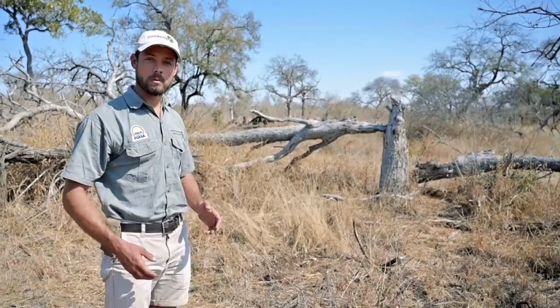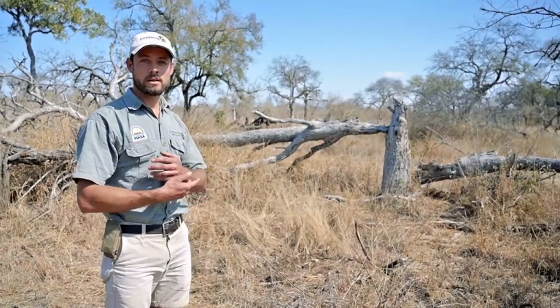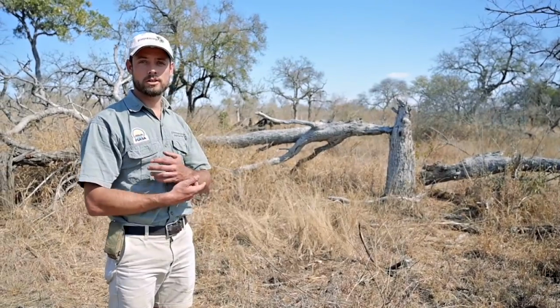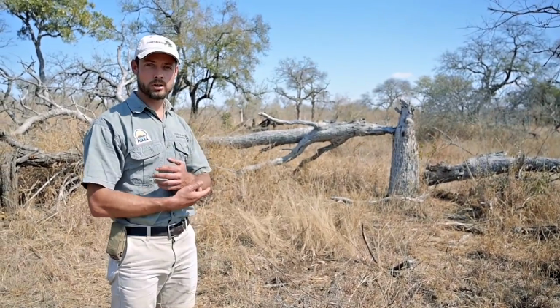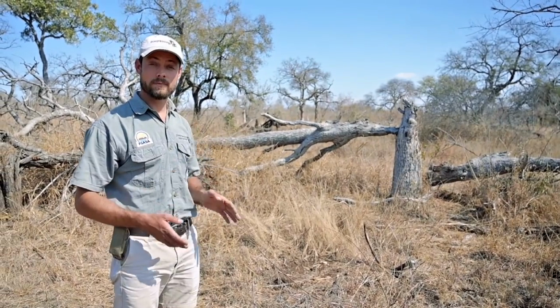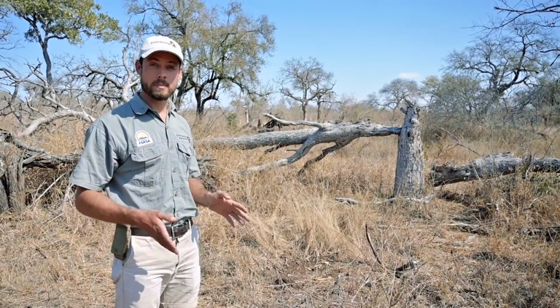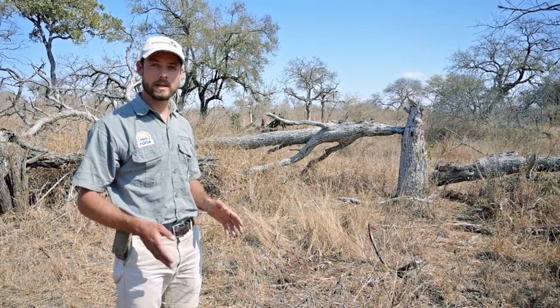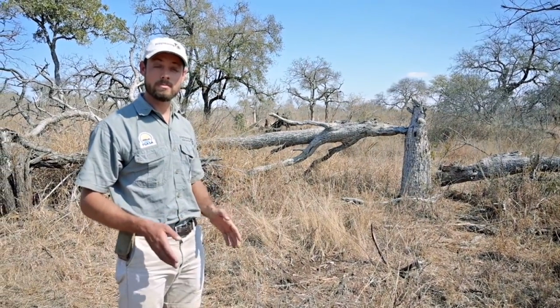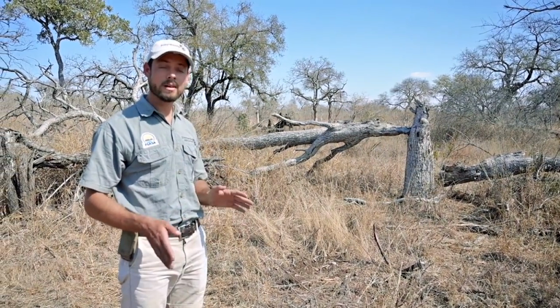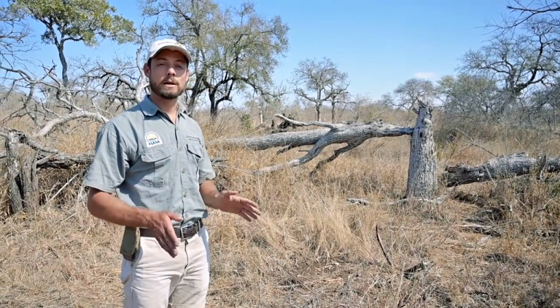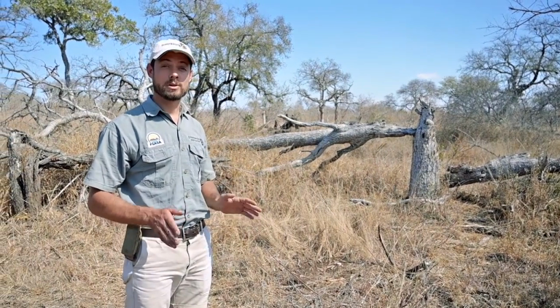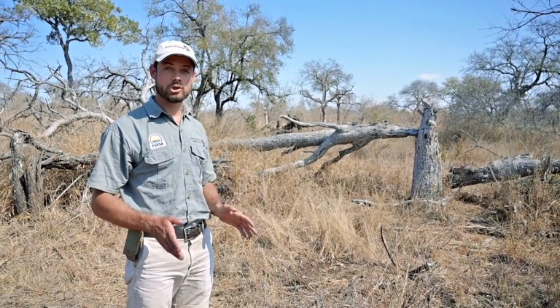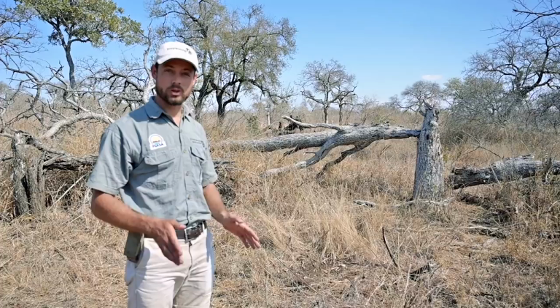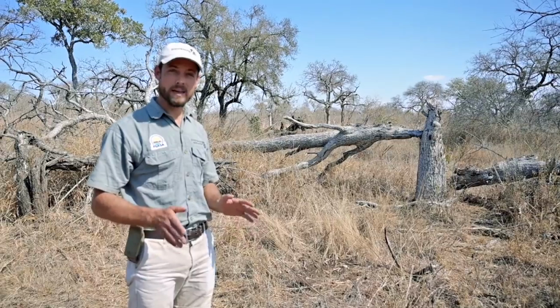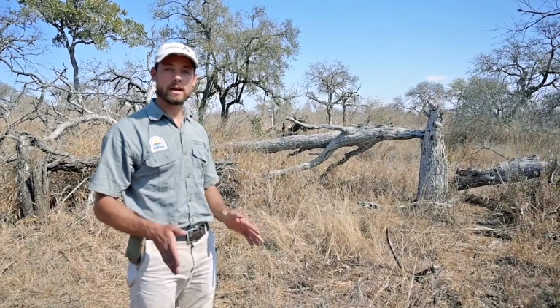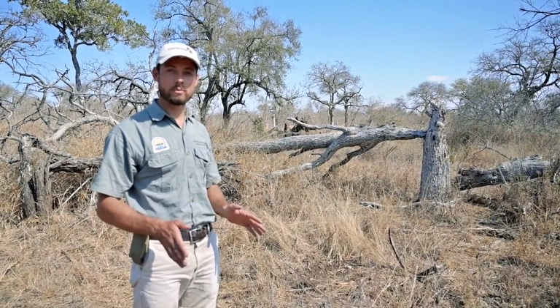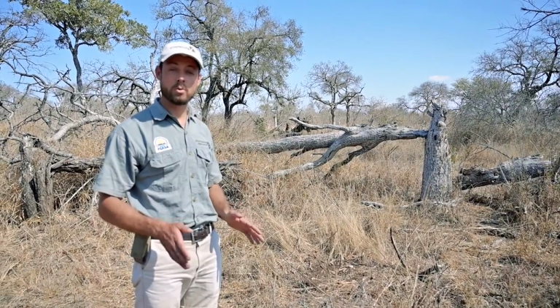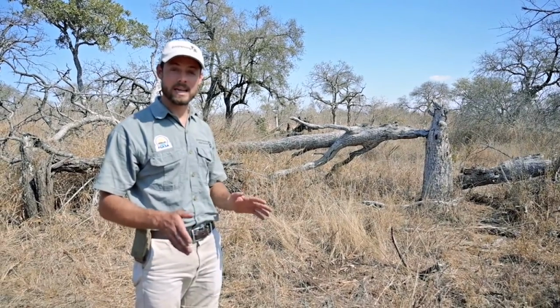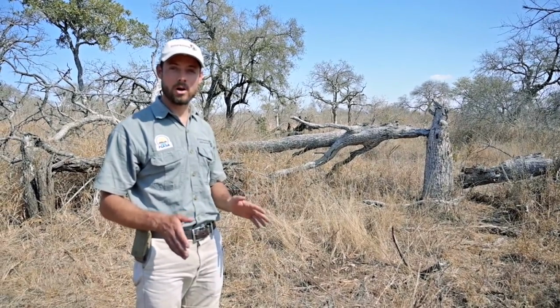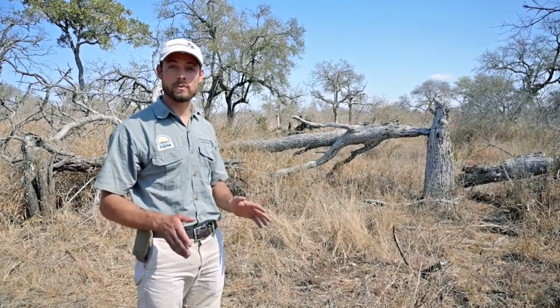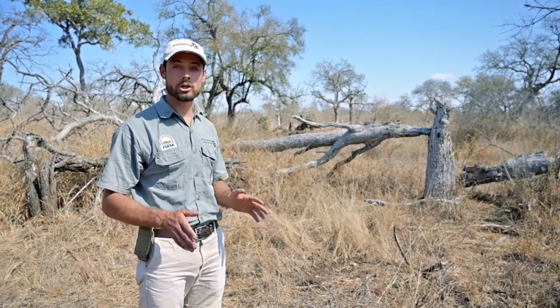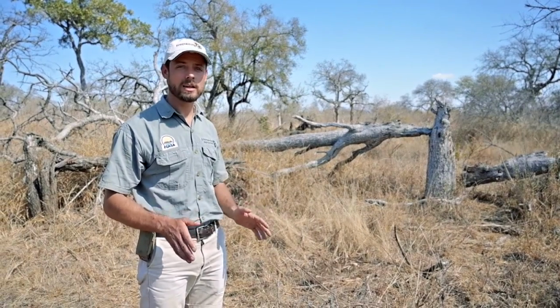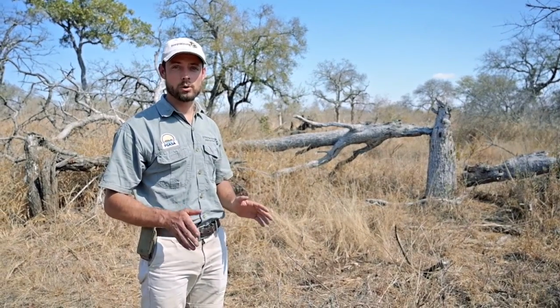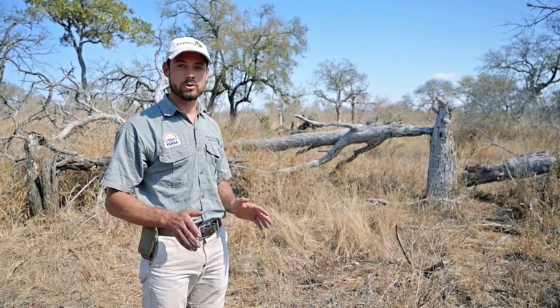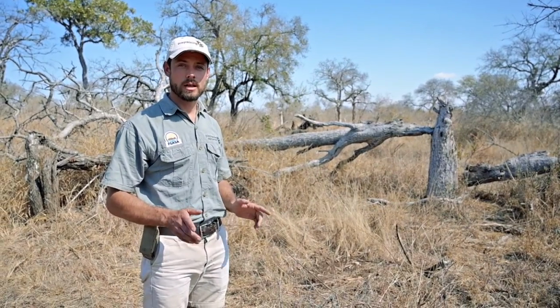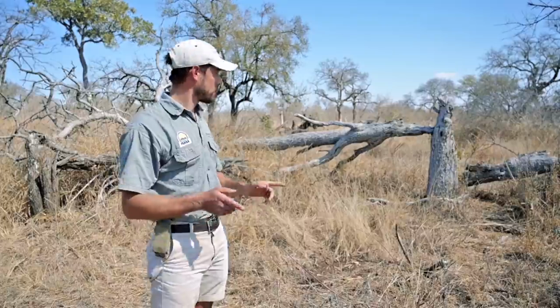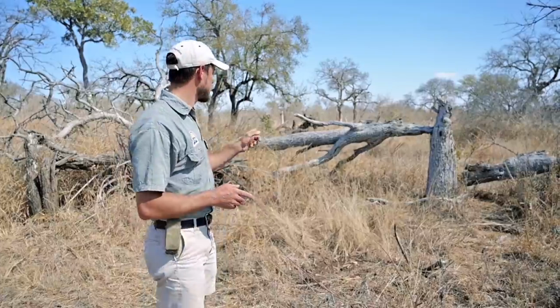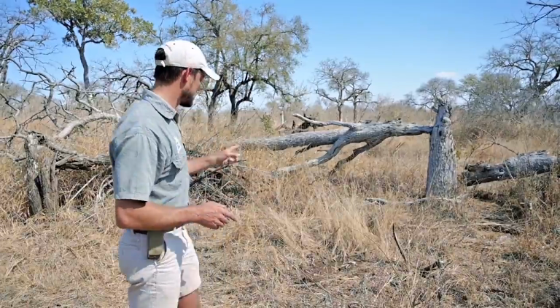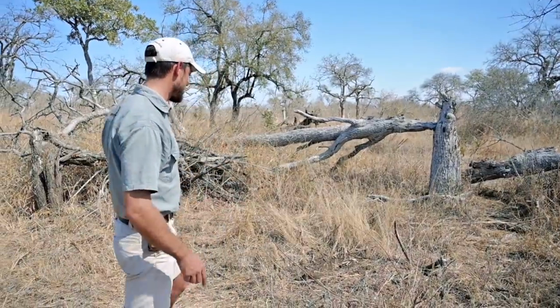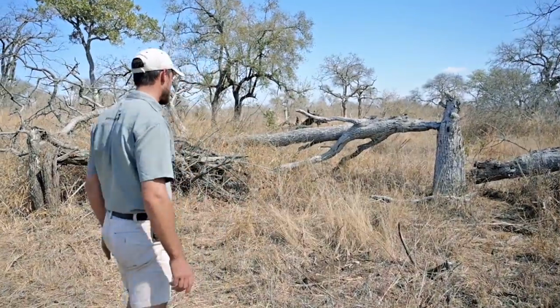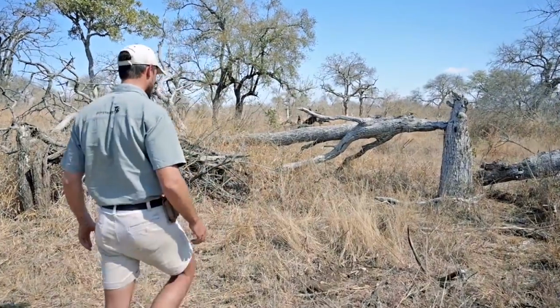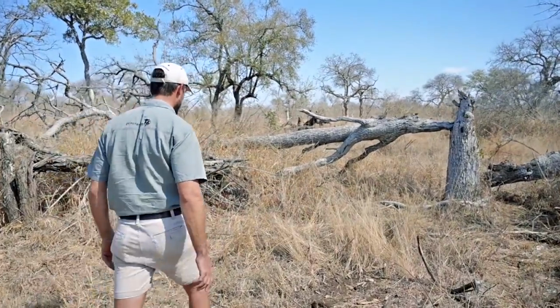We've walked out a little bit into the bush to try and find a piece of leadwood. Now remember, leadwood is a protected tree, so you never ever cut a leadwood down or break any of the branches off a living tree in order to do this. But as you can see, elephants have actually done some work for us already.